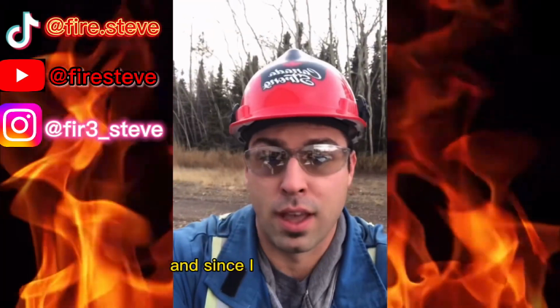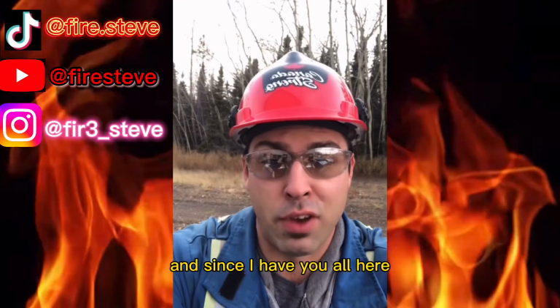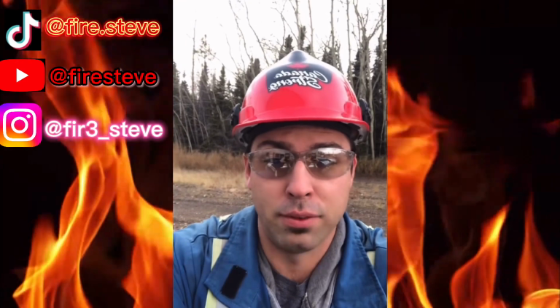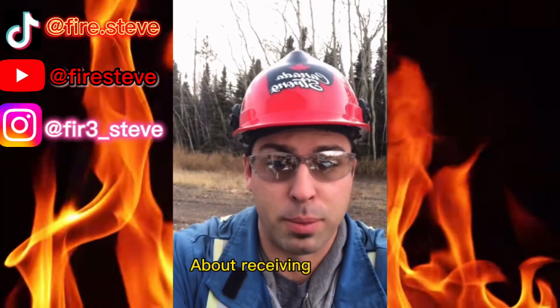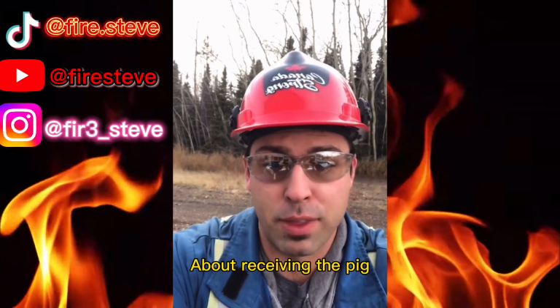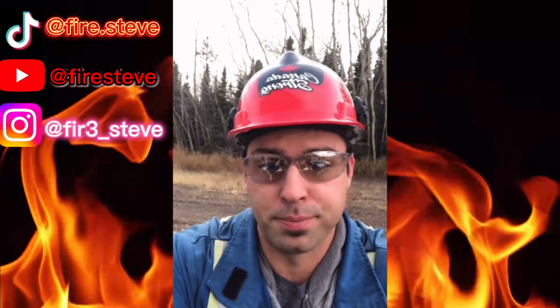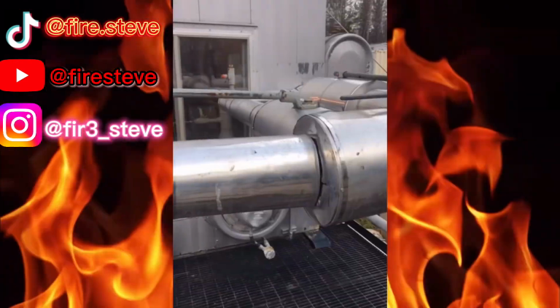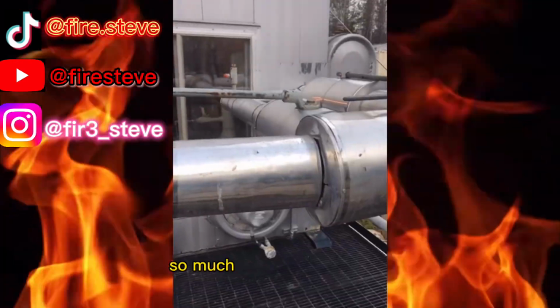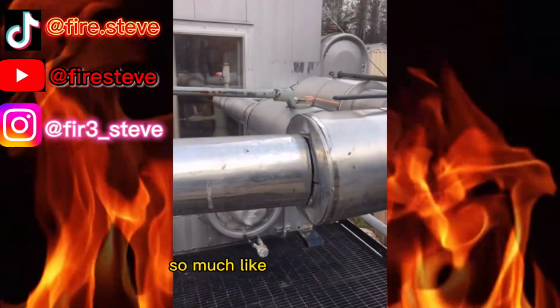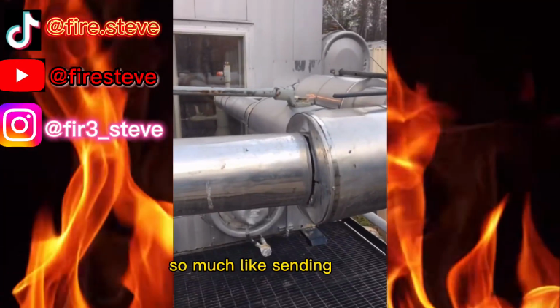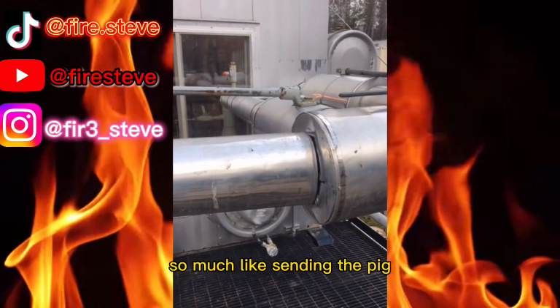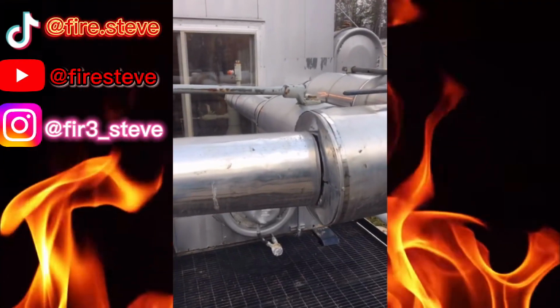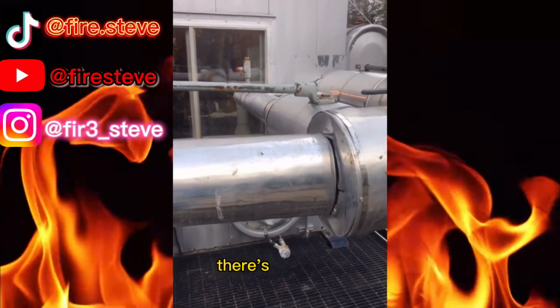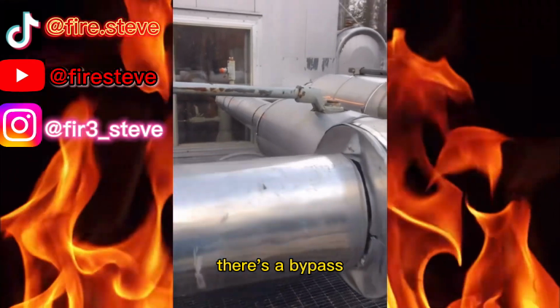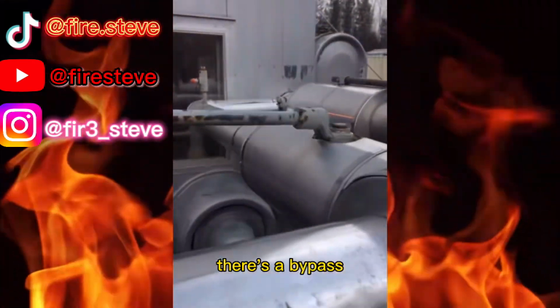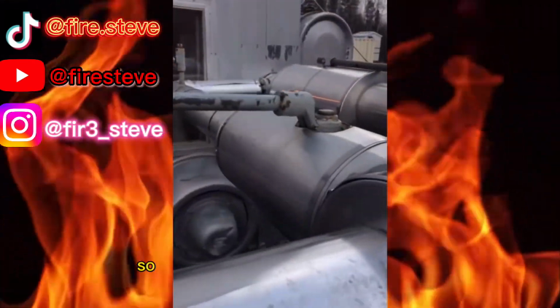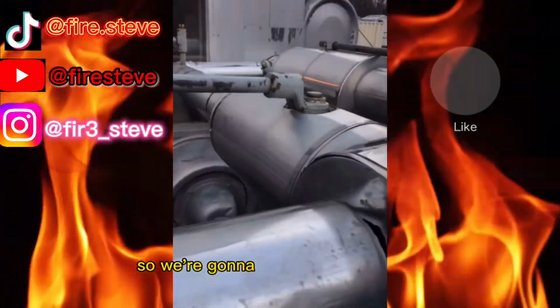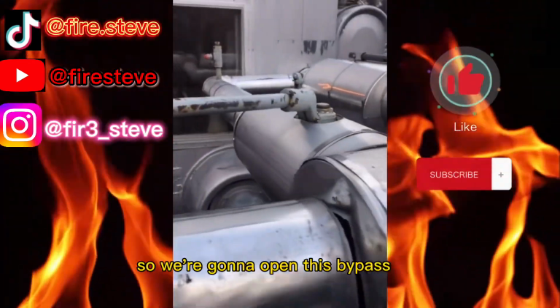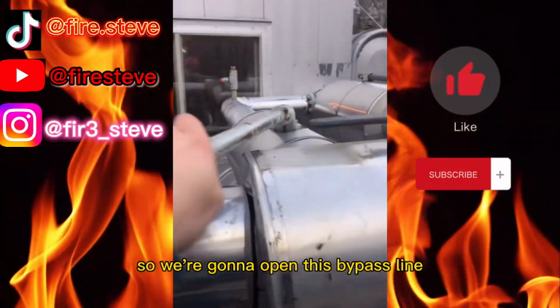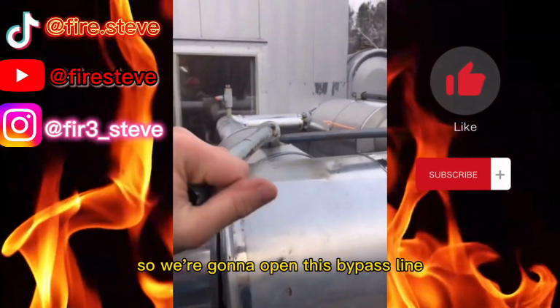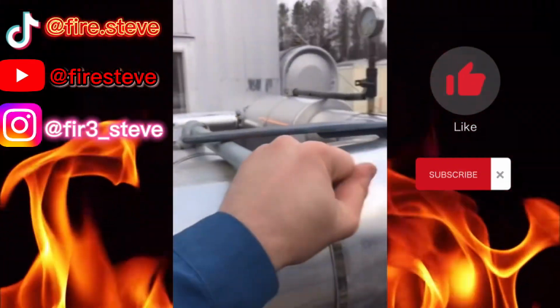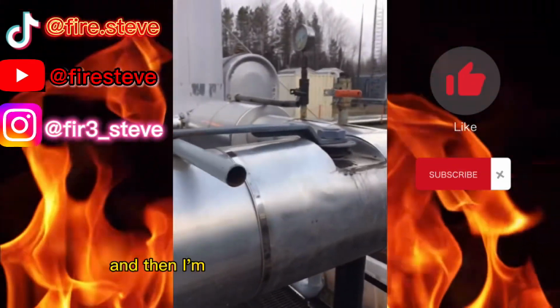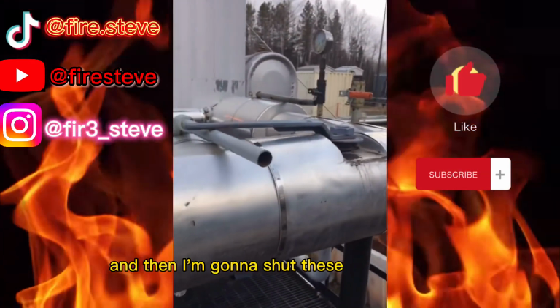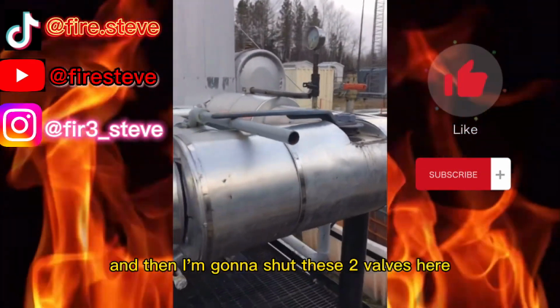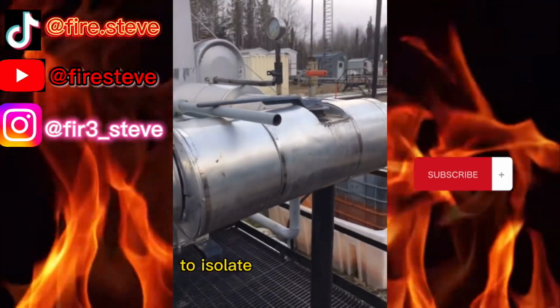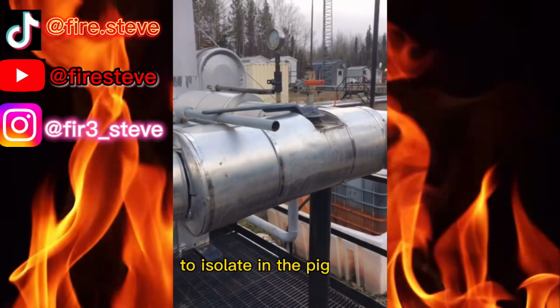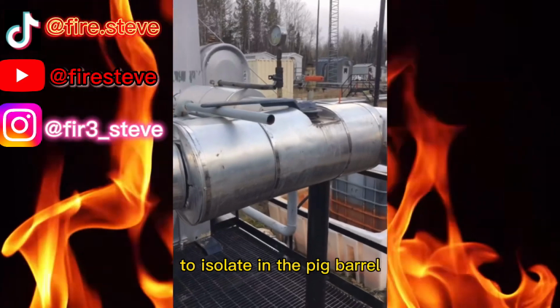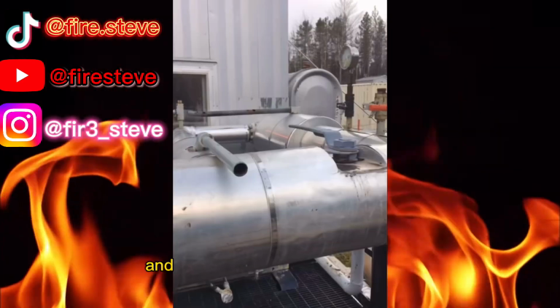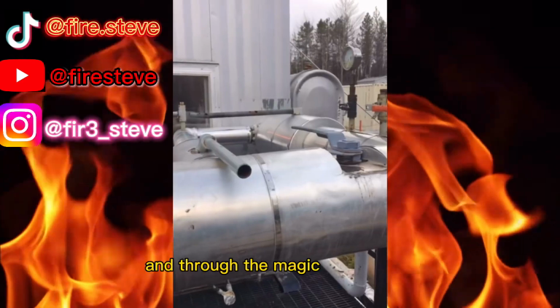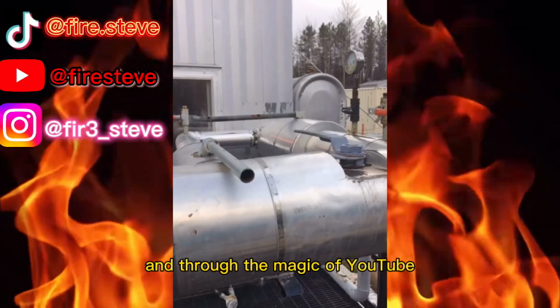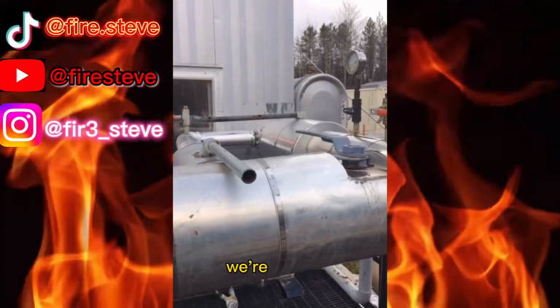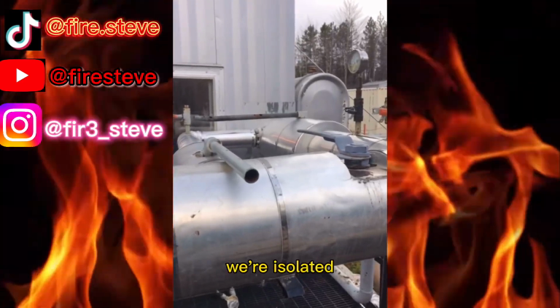Since I have you all here, we'll talk about receiving the pig. So much like sending the pig, there's a bypass. We're gonna open this bypass line and then I'm gonna shut these two valves here to isolate the pig barrel. And to the magic of TikTok, we're isolated.